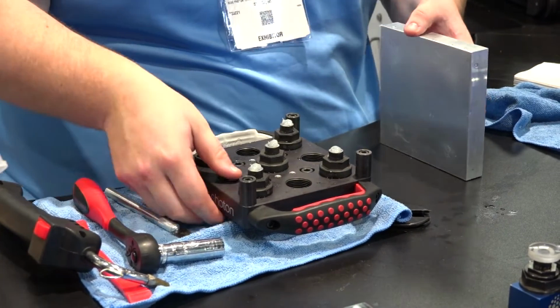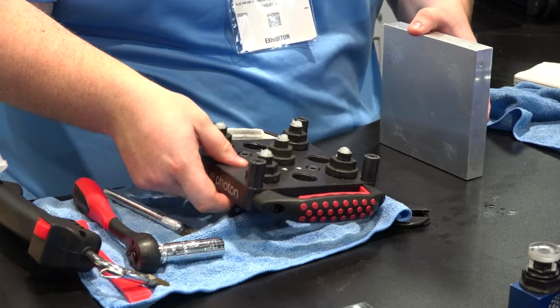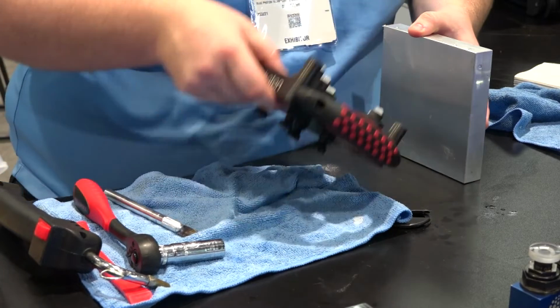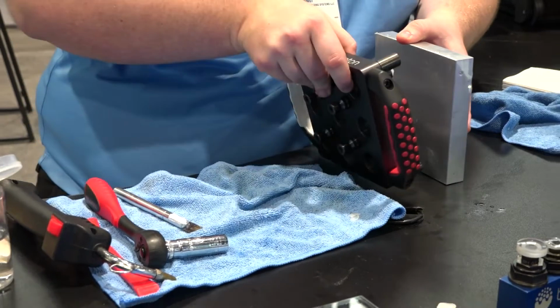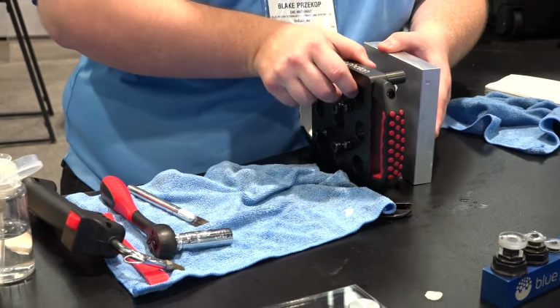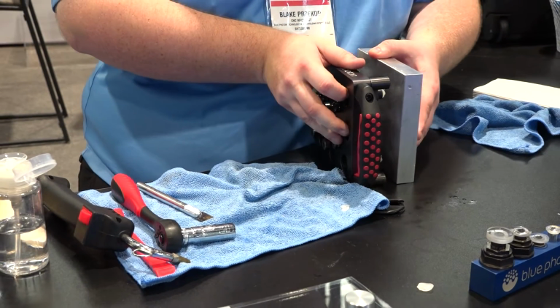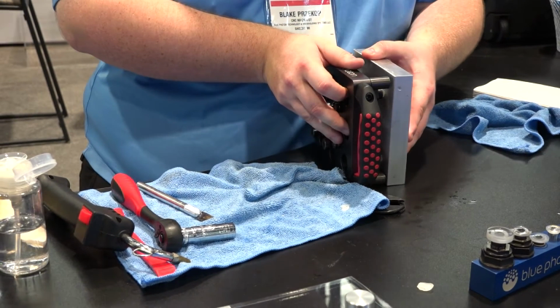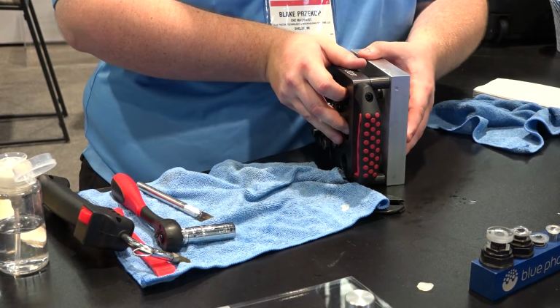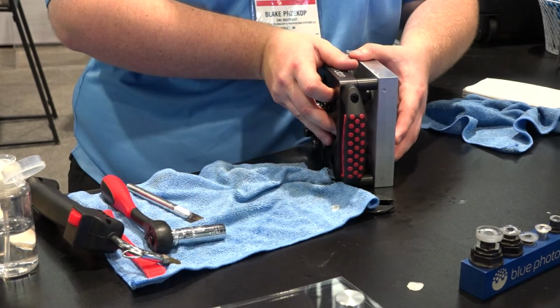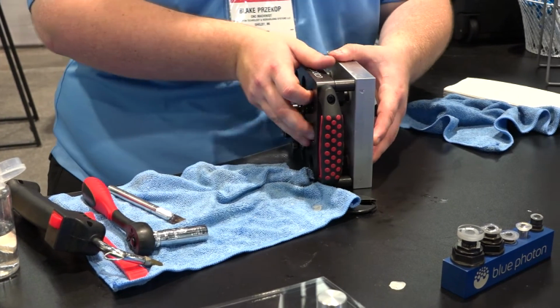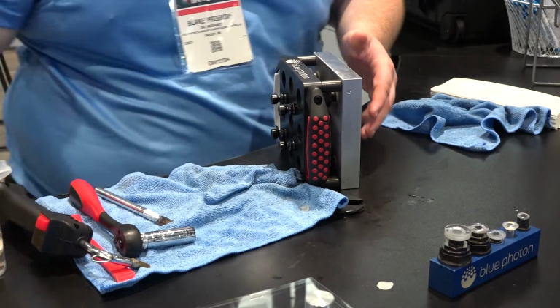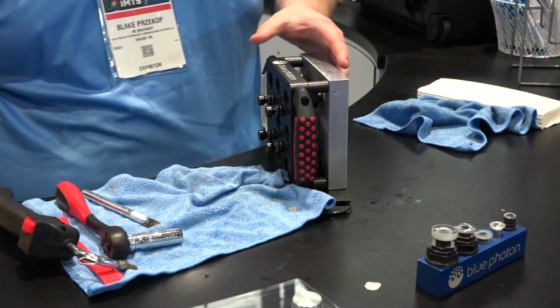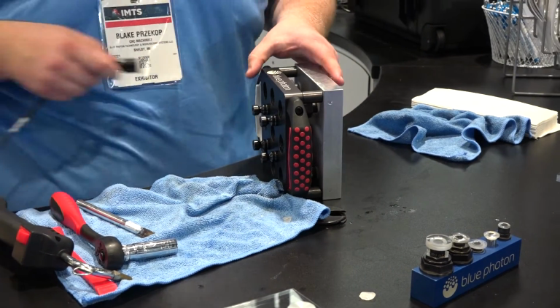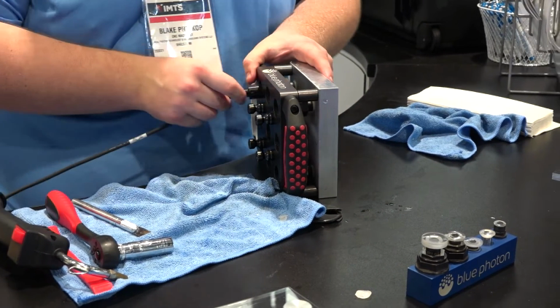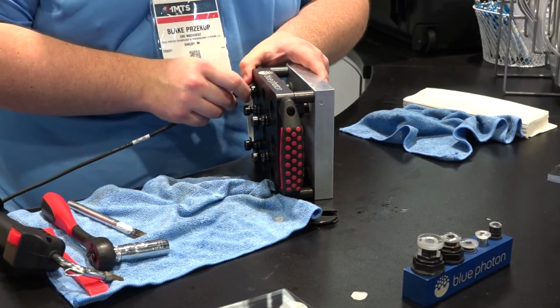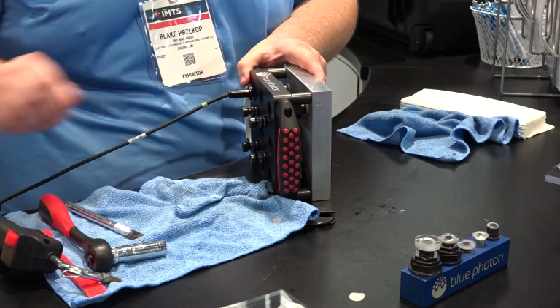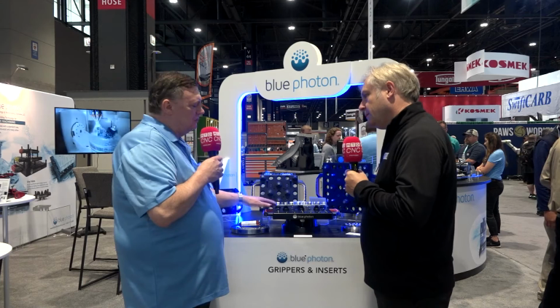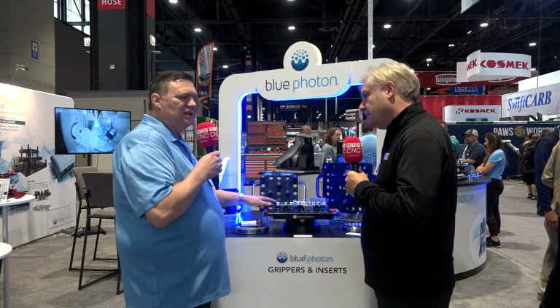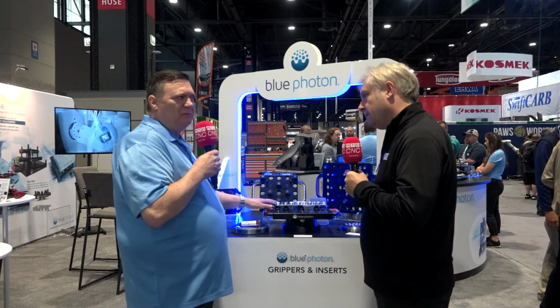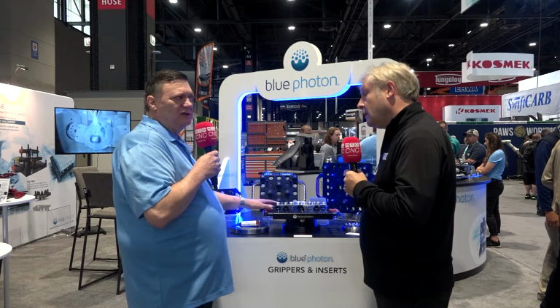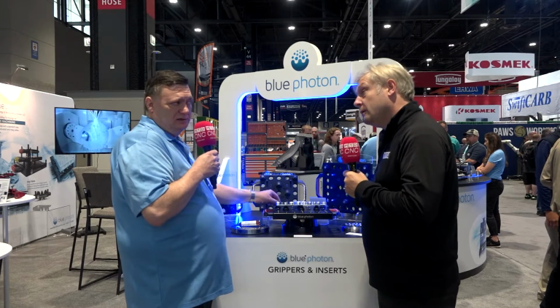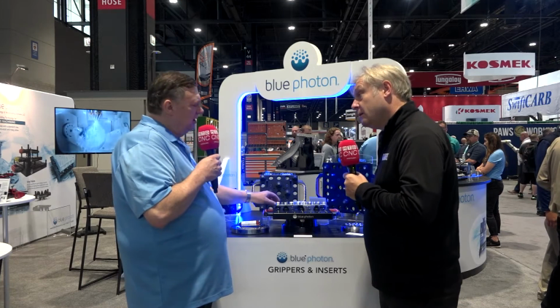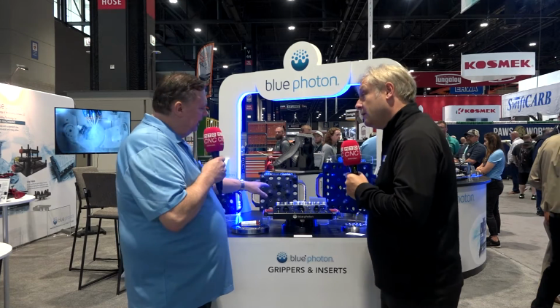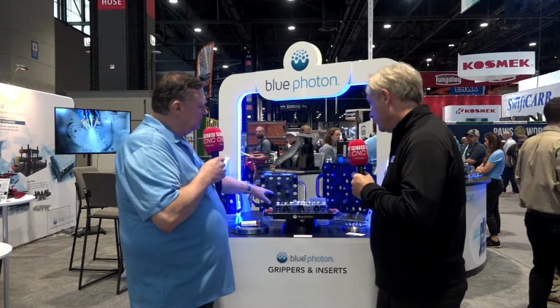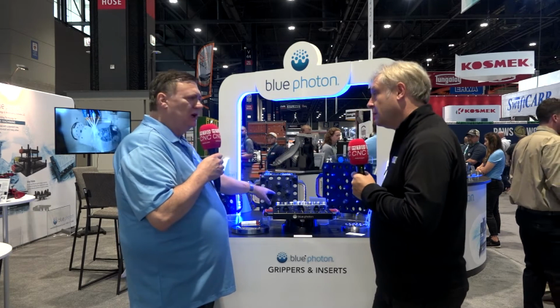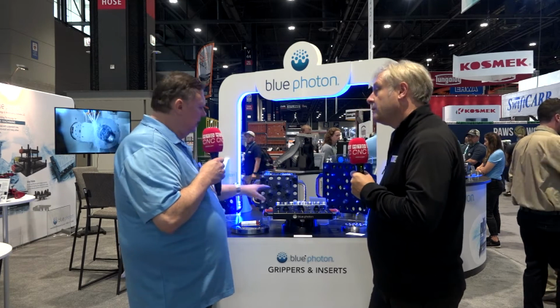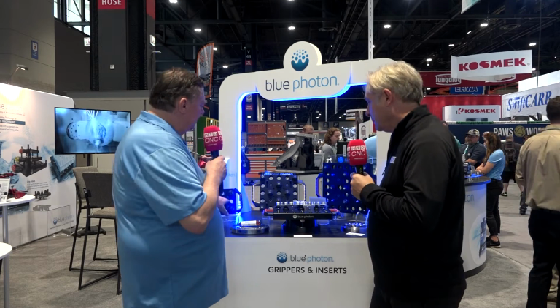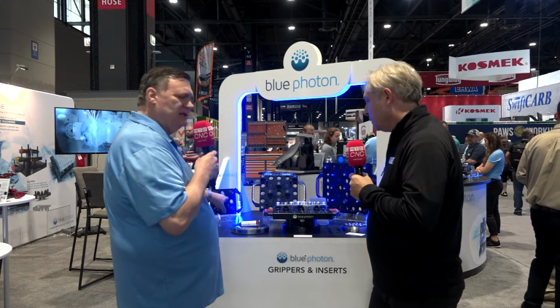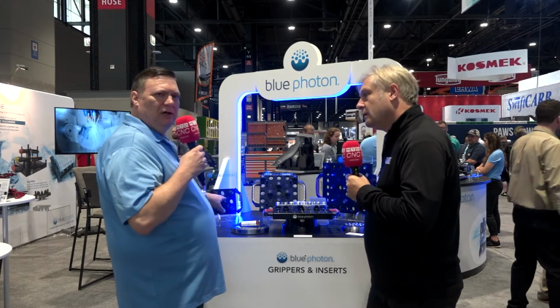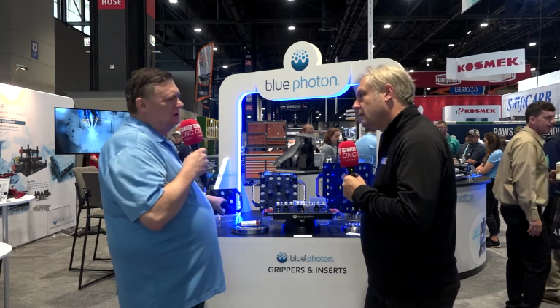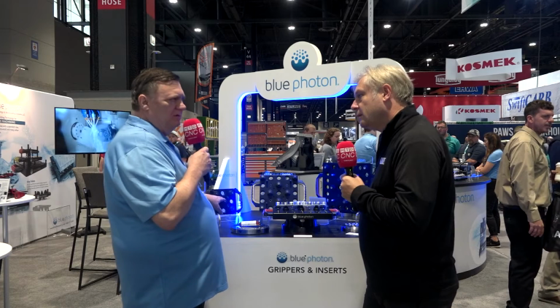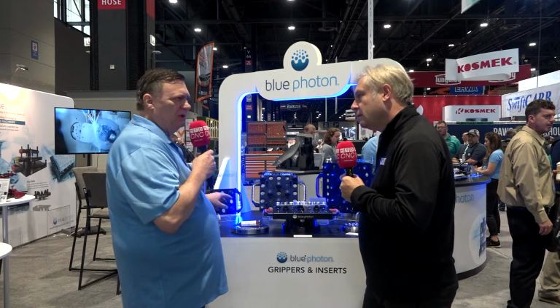What sort of clamping force are we talking about? It's surprisingly strong. Each one of the large grippers will hold about 600 pounds in tension, the medium grippers 400 pounds, and the small grippers about 150 pounds.